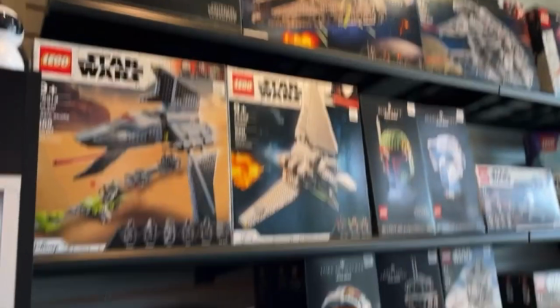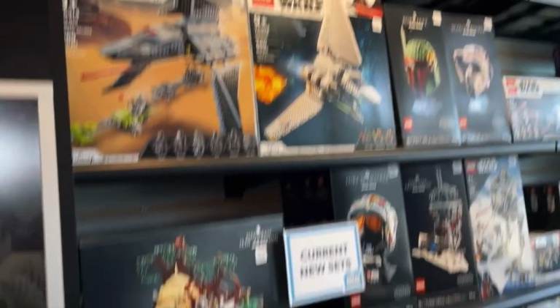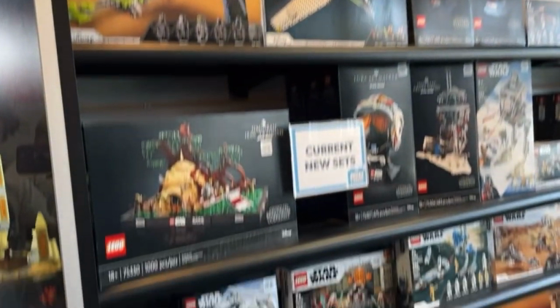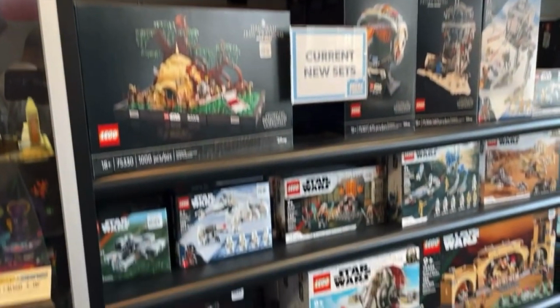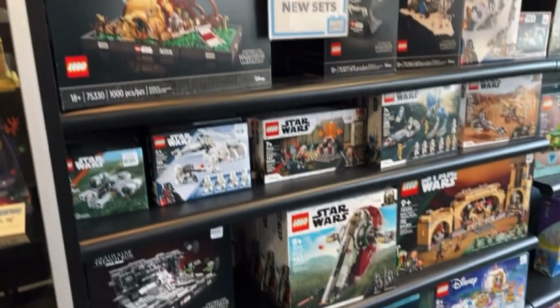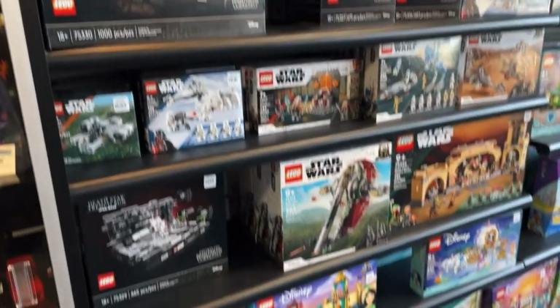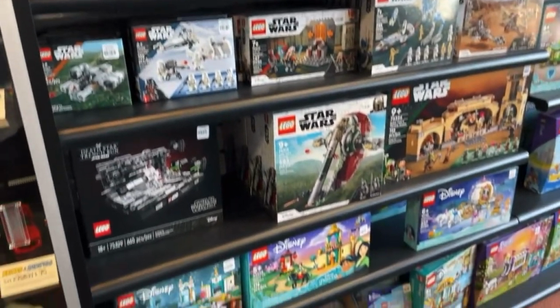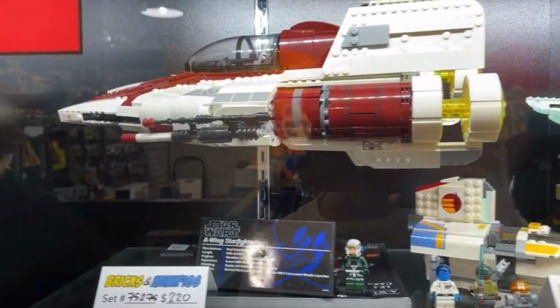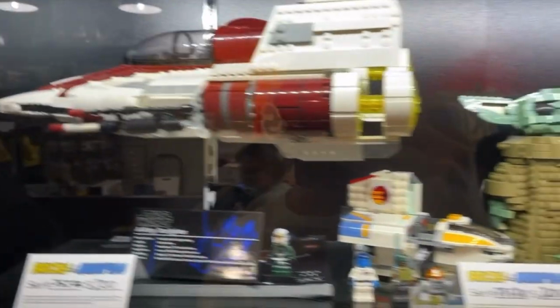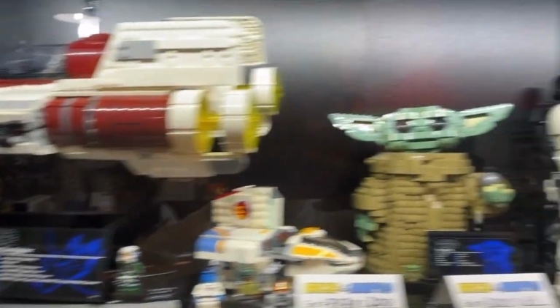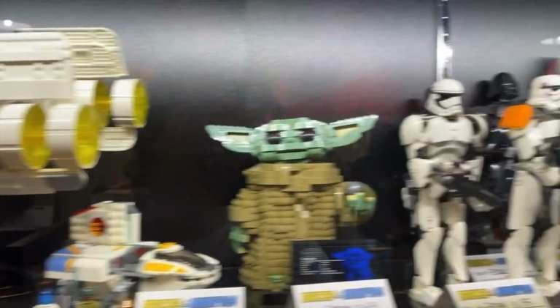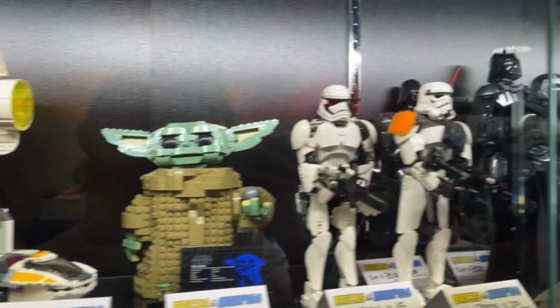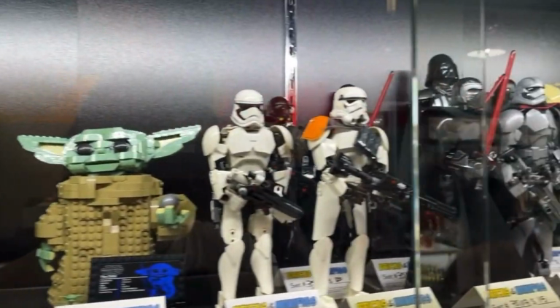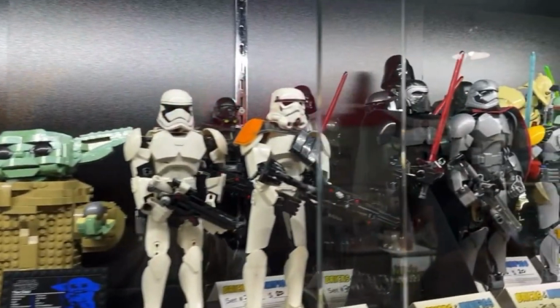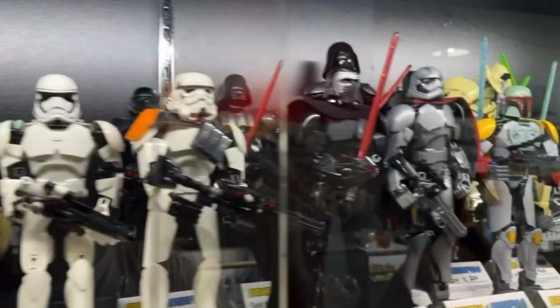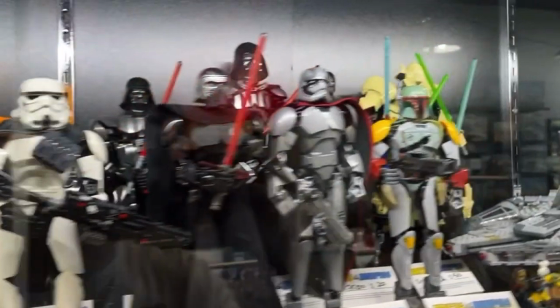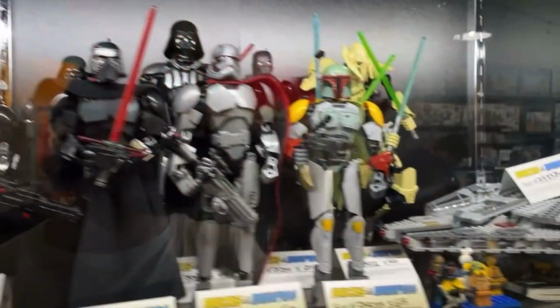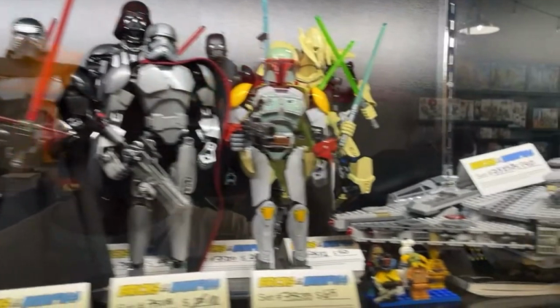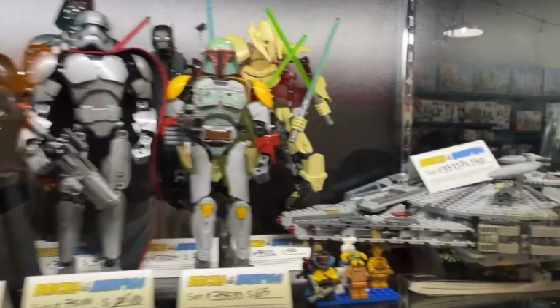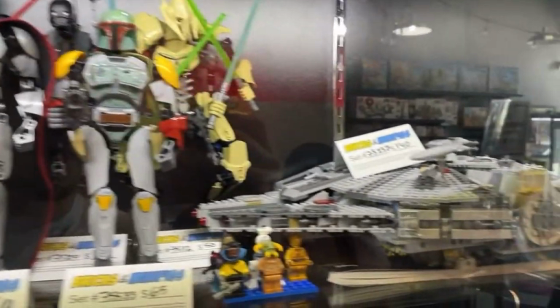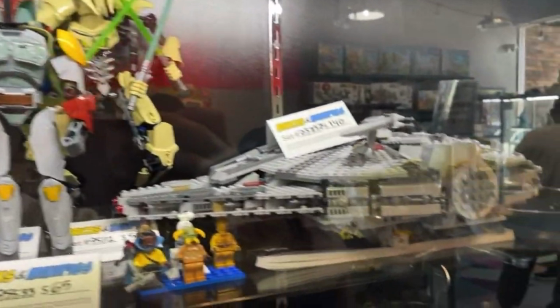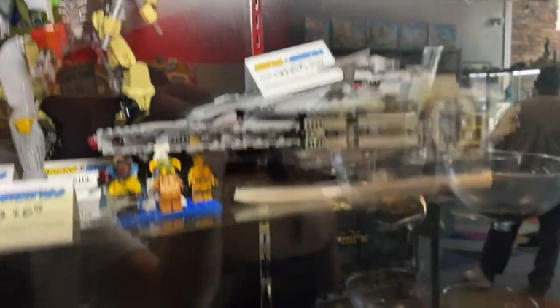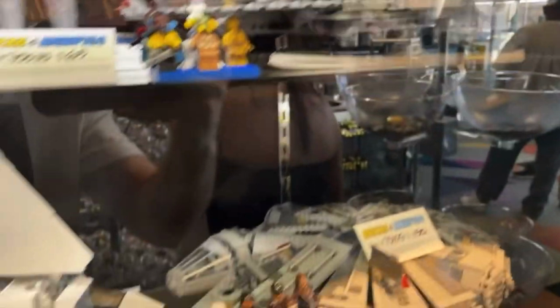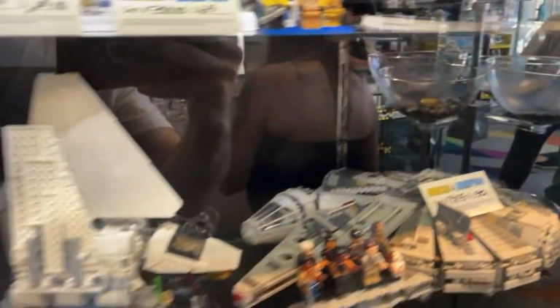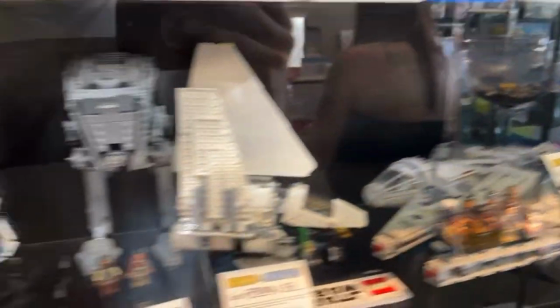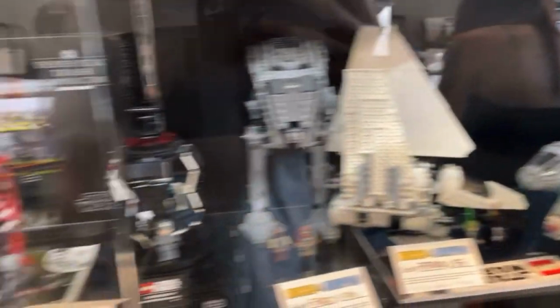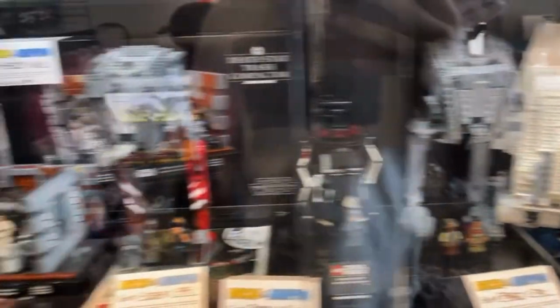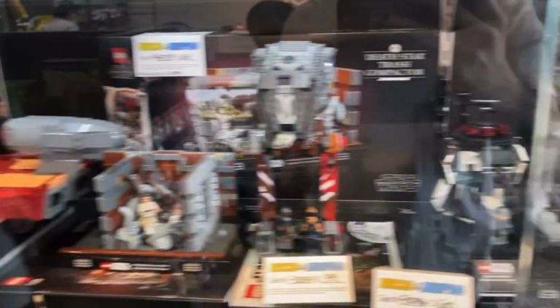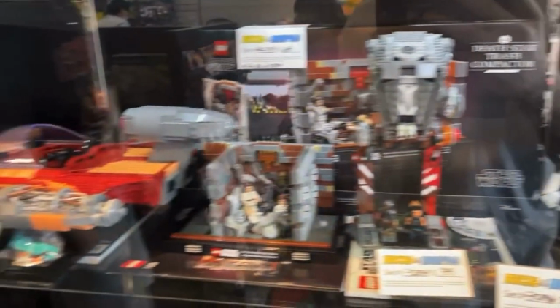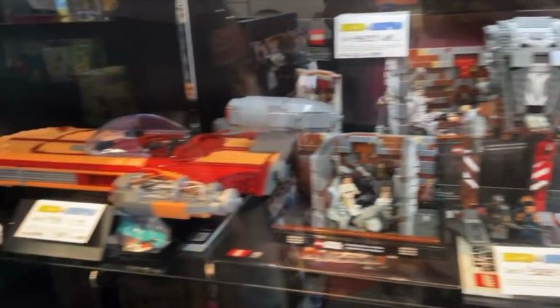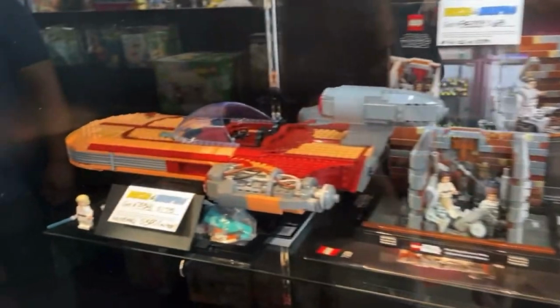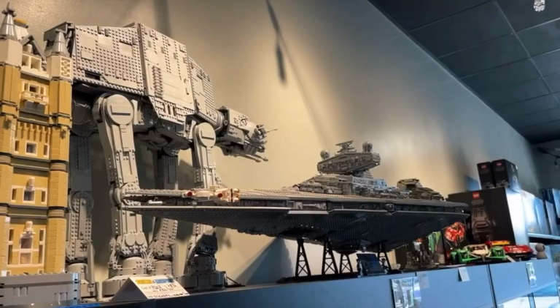Here are all their brand new Star Wars sets. The 501 Battle Pack — of course, love it, and there's none in Australia. They had some cool buildable figures, the recent Millennium Falcon and the old one, plus a bunch of used sets.